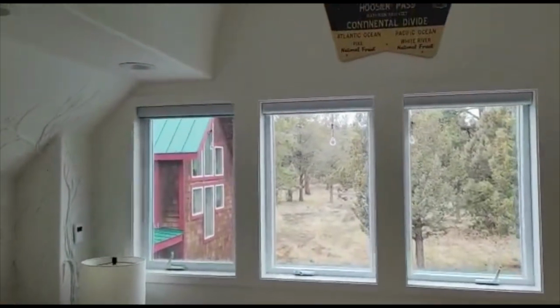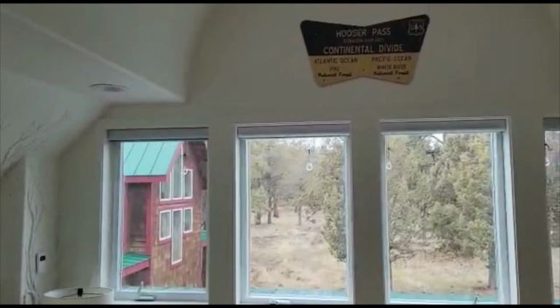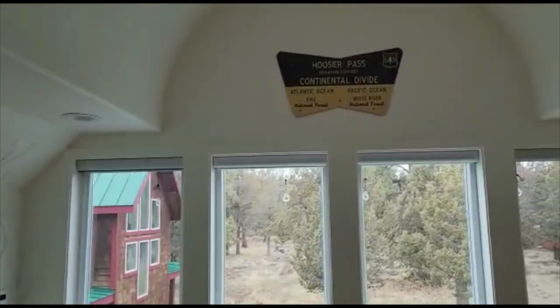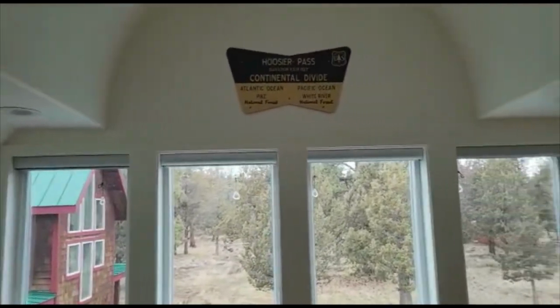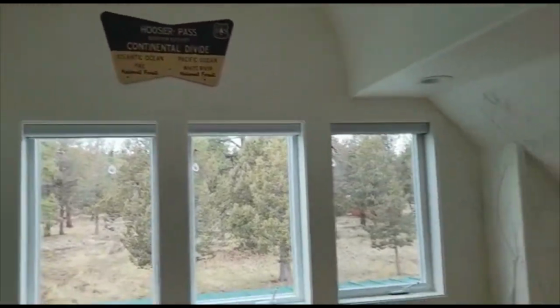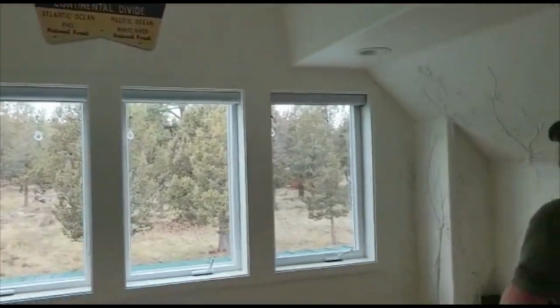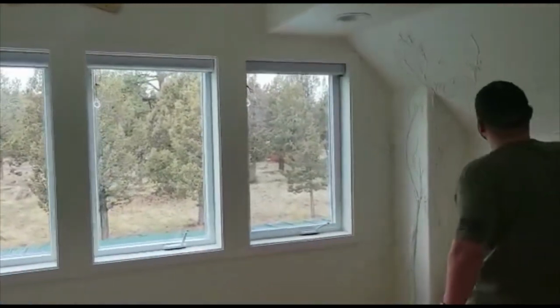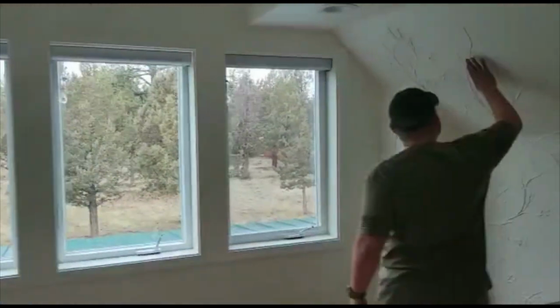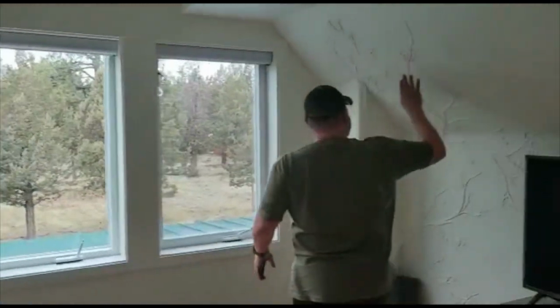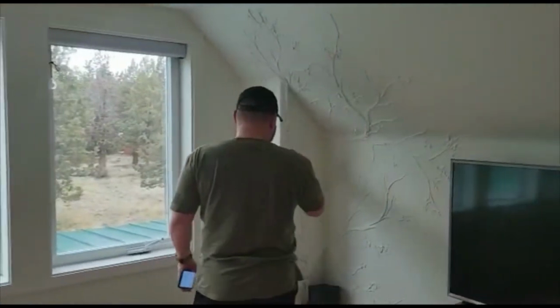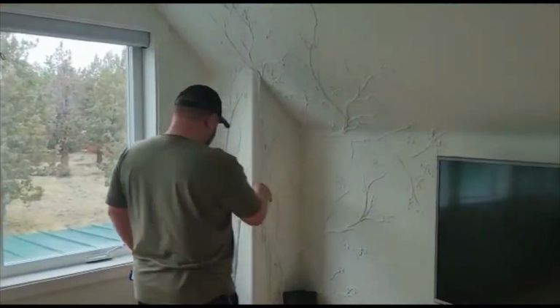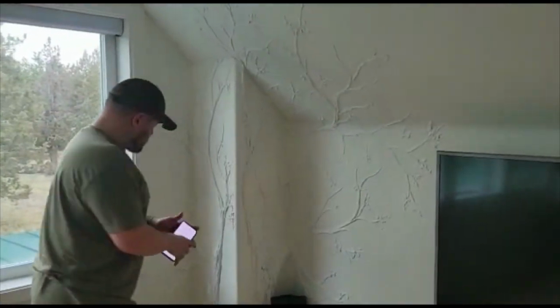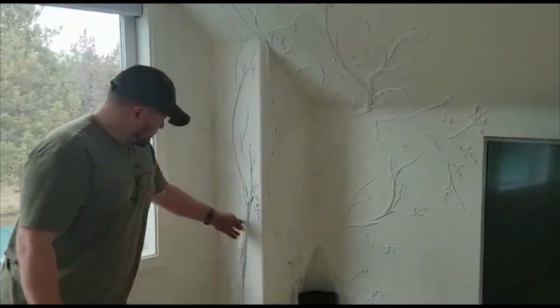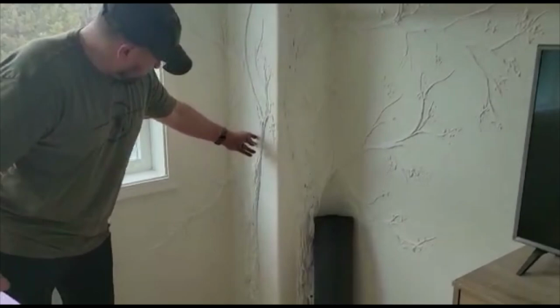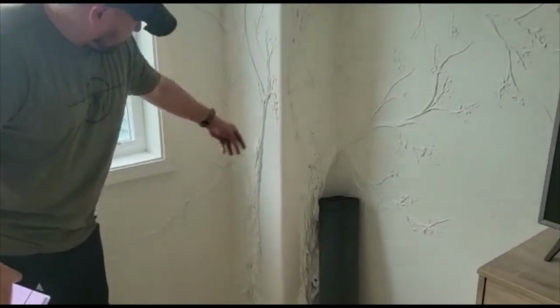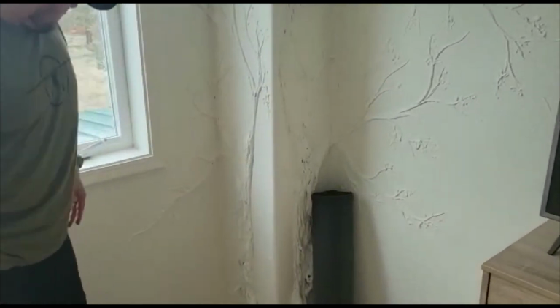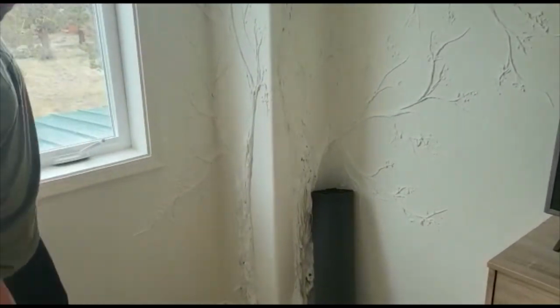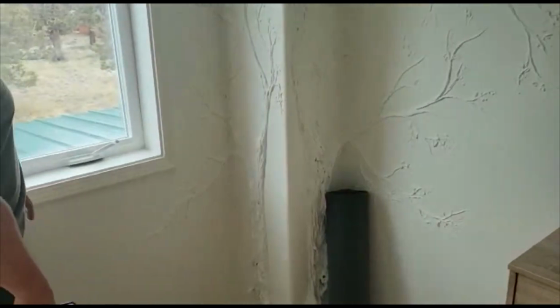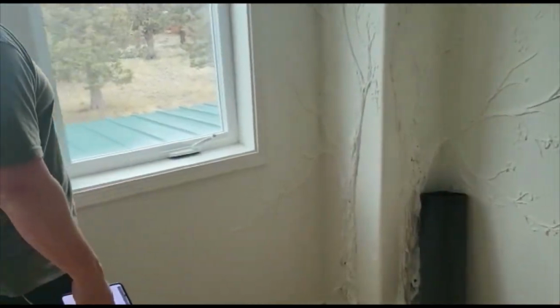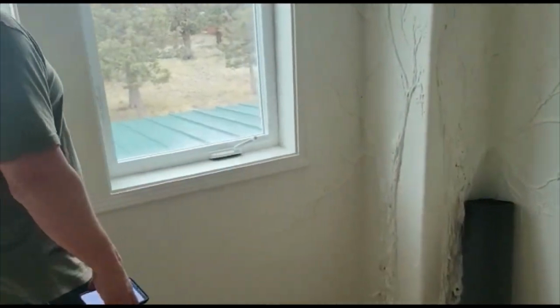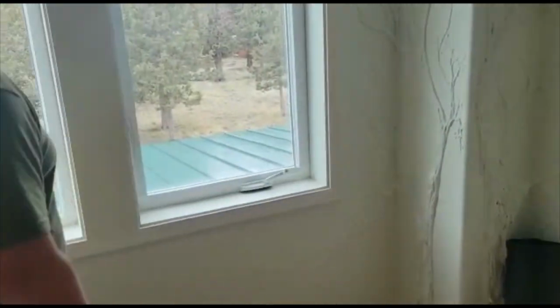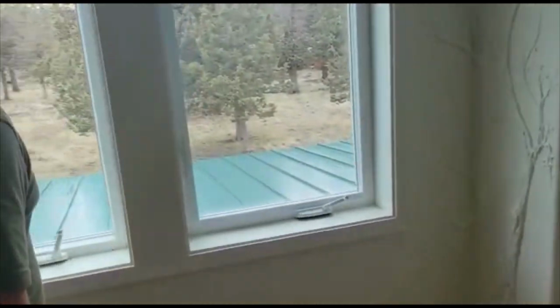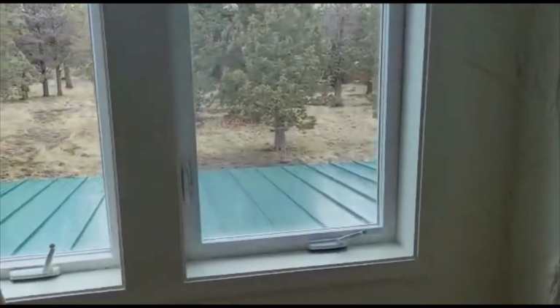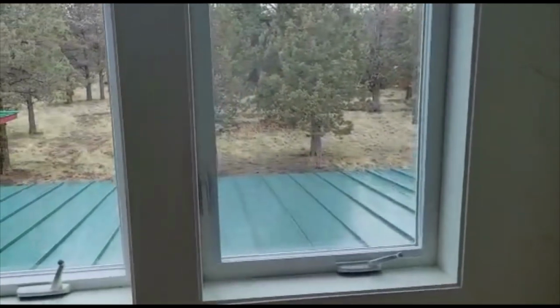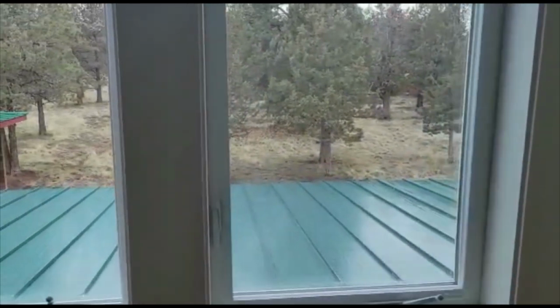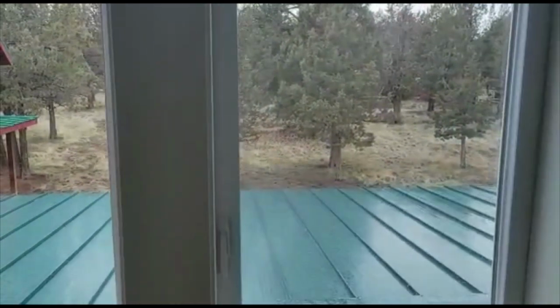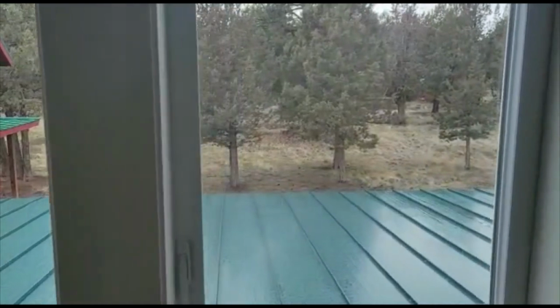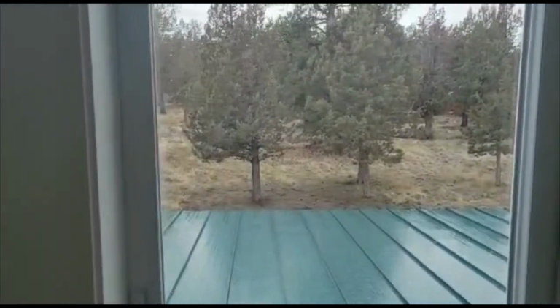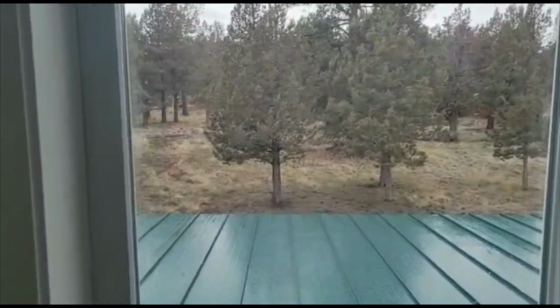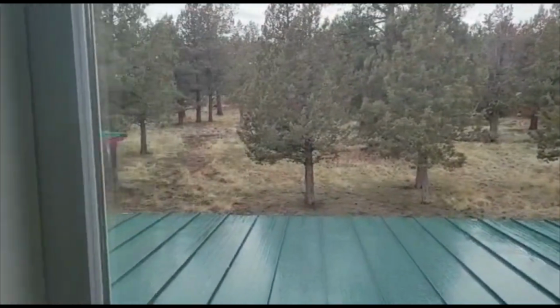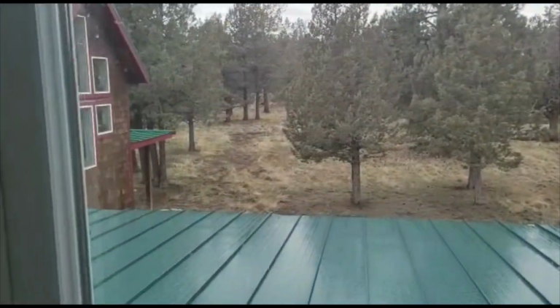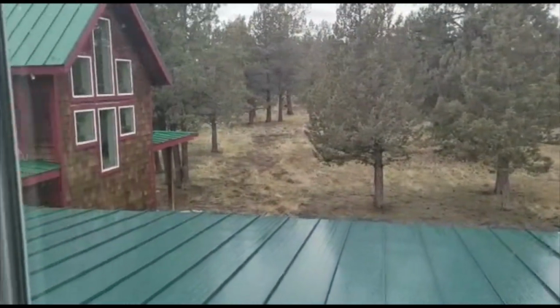Look what they did over here — with the plaster they made like vines and trees and stuff, kind of pretty. Interesting. That's the view.